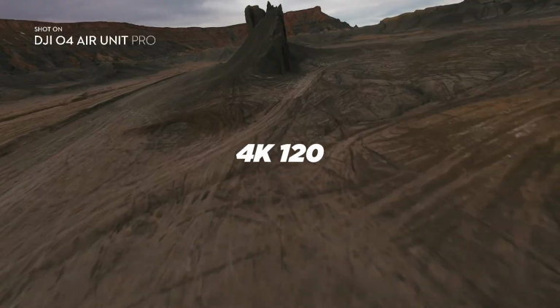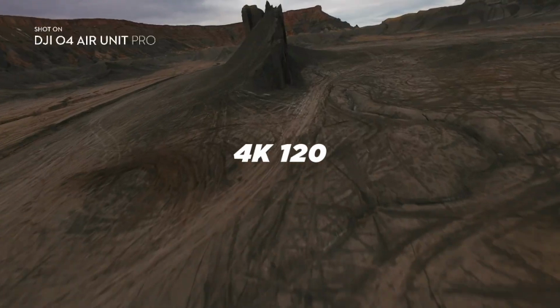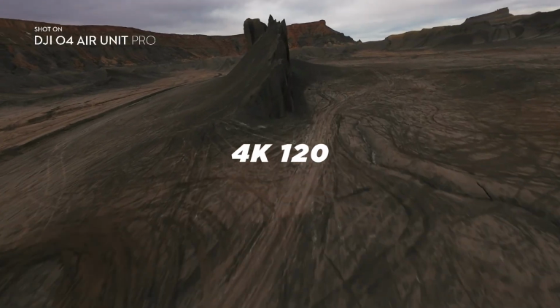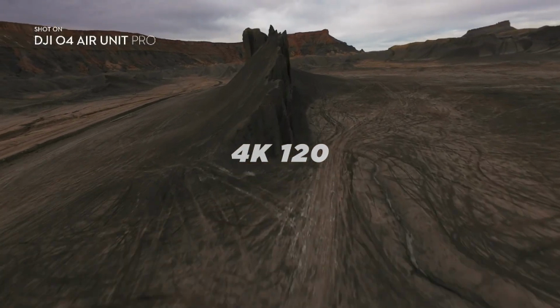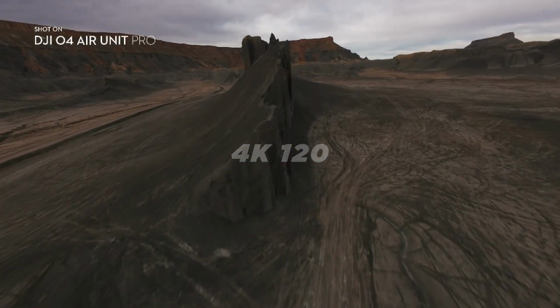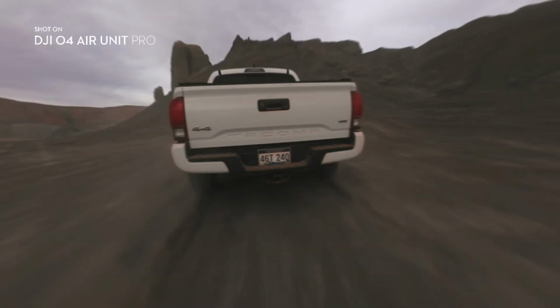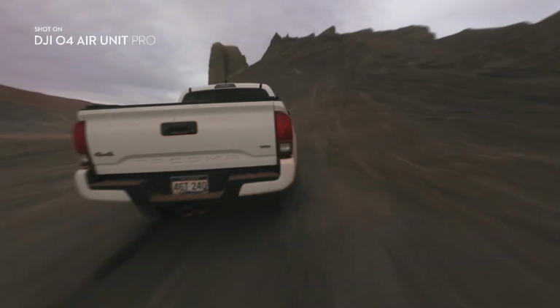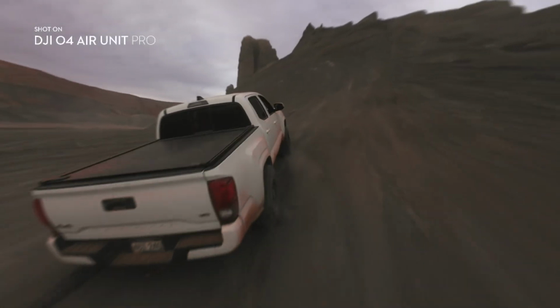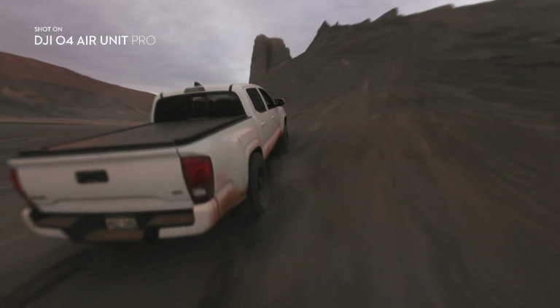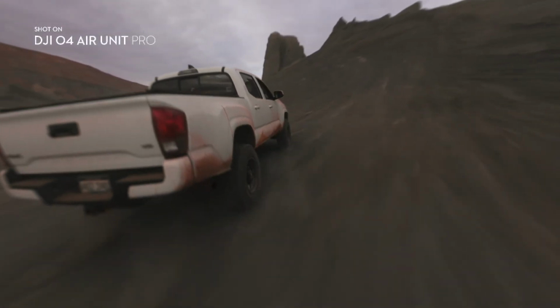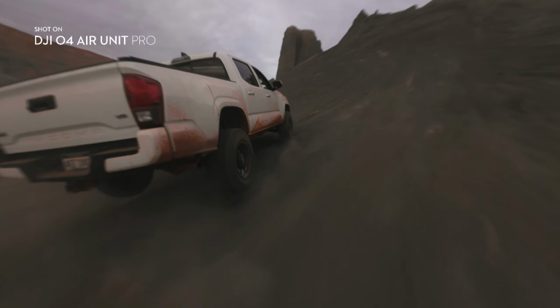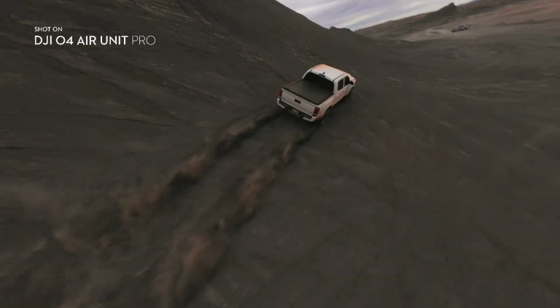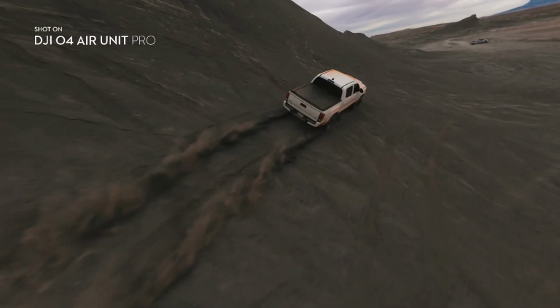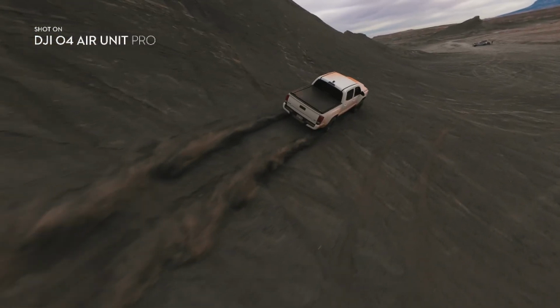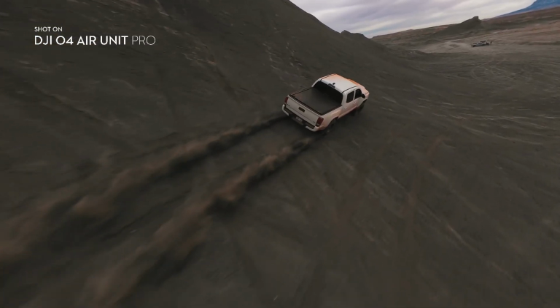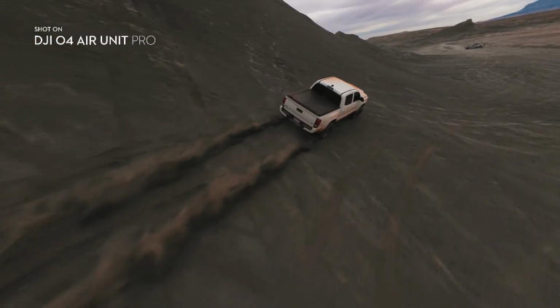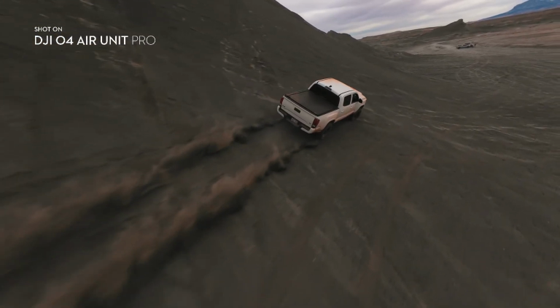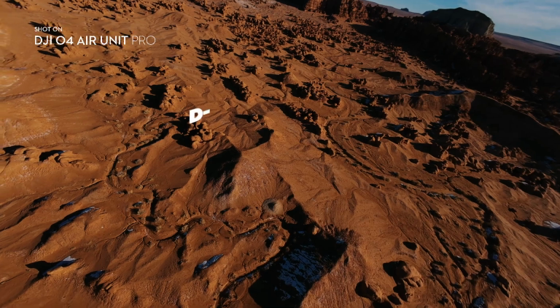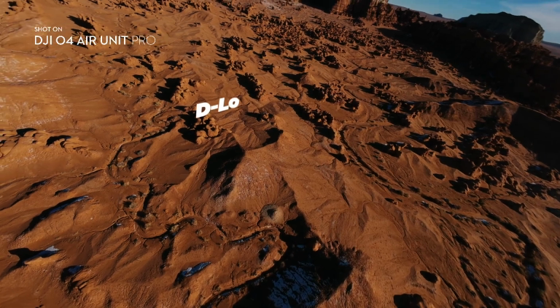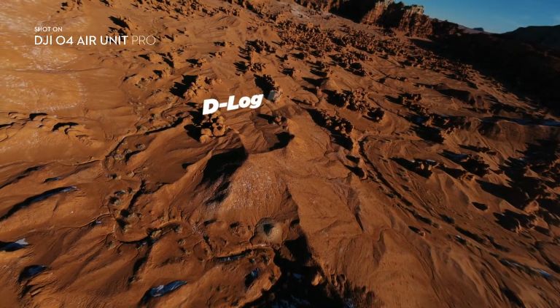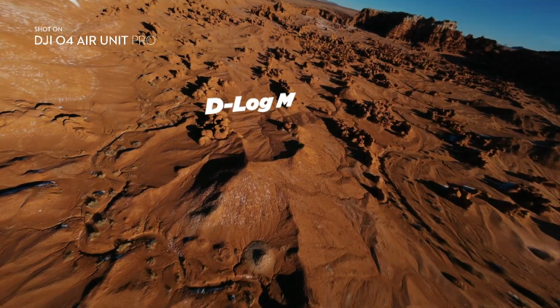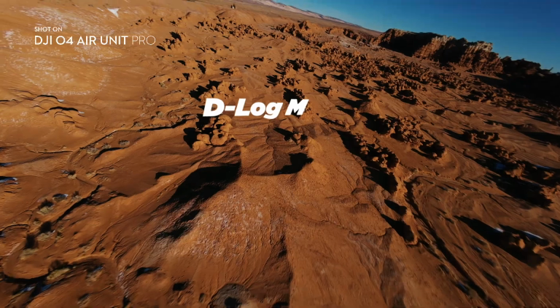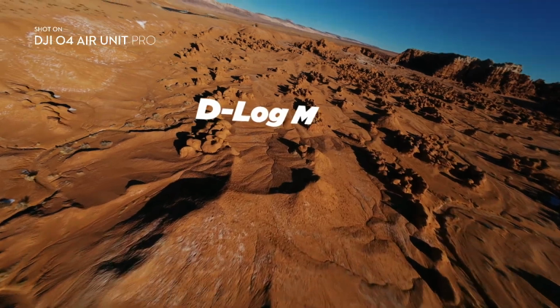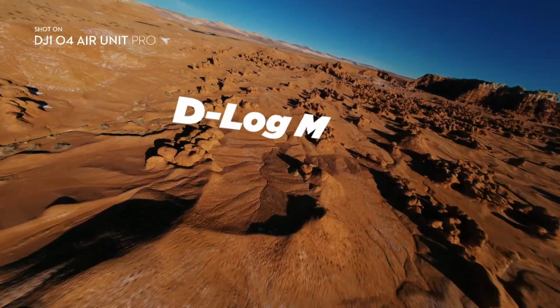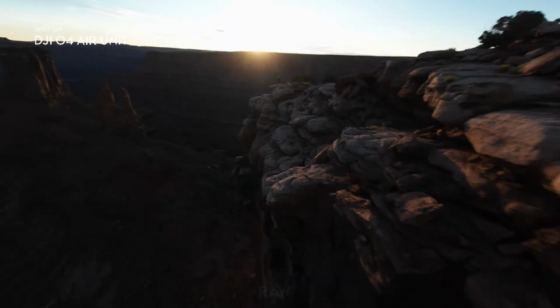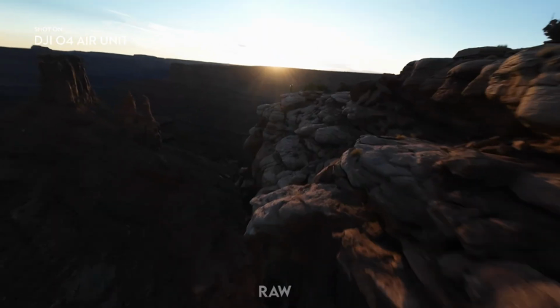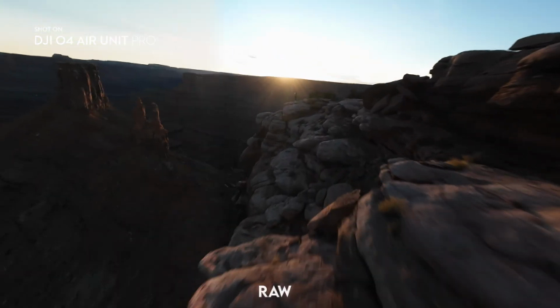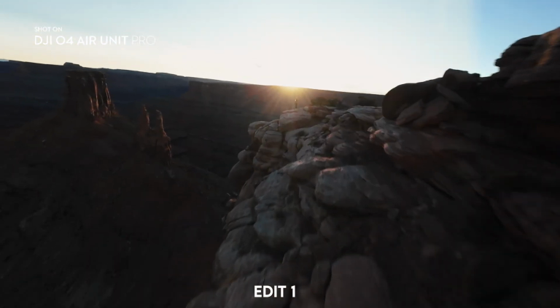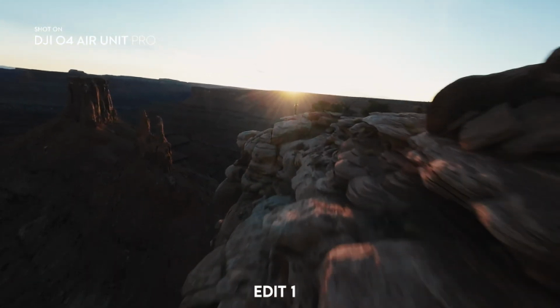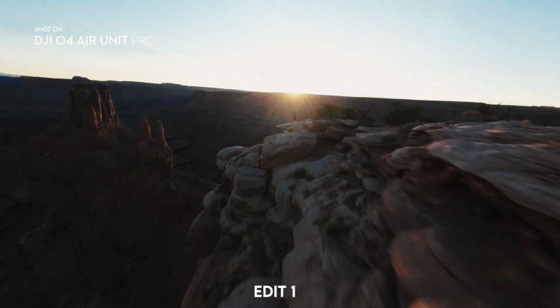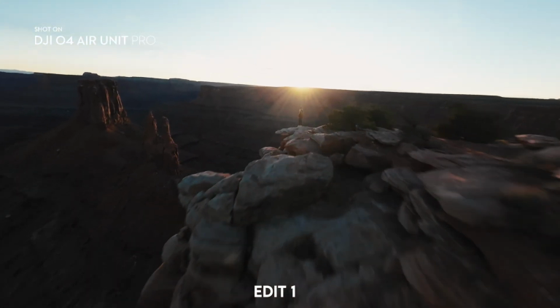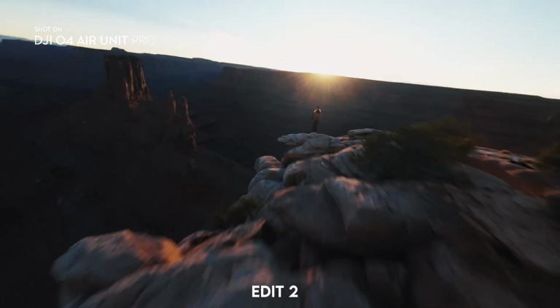You can now shoot up to 4K 120 frames per second, allowing you to get shots like this directly from the air unit. The new unit also supports D-LogM, which gives you a ton of flexibility in post to color grade and adjust your footage exactly how you want.